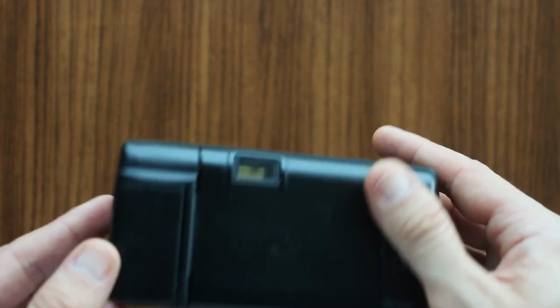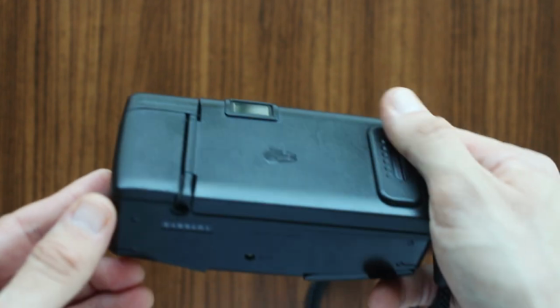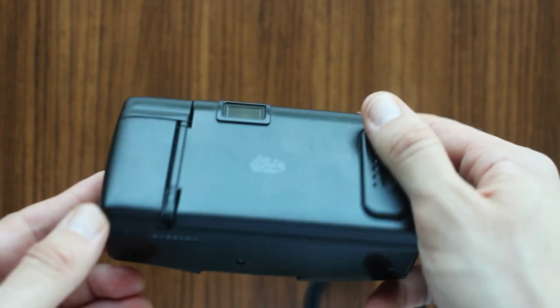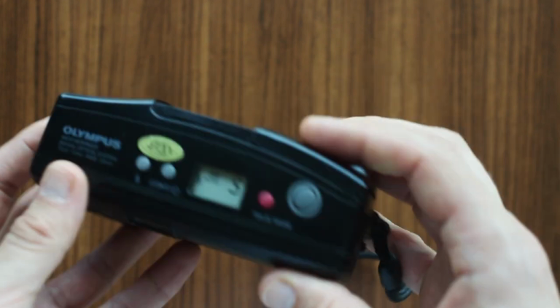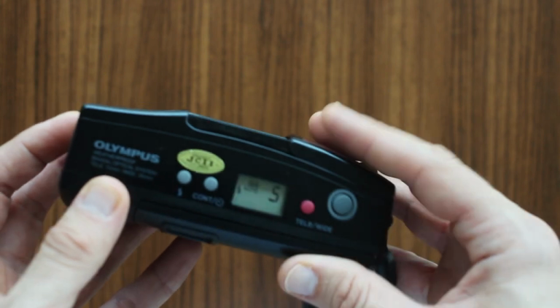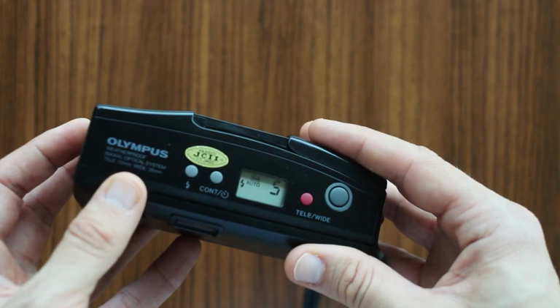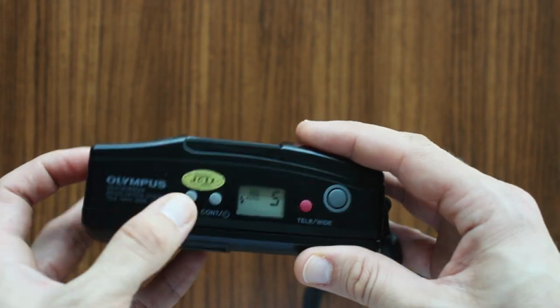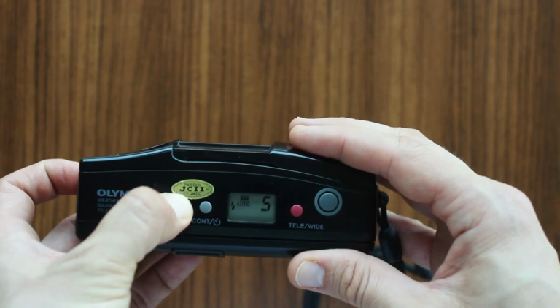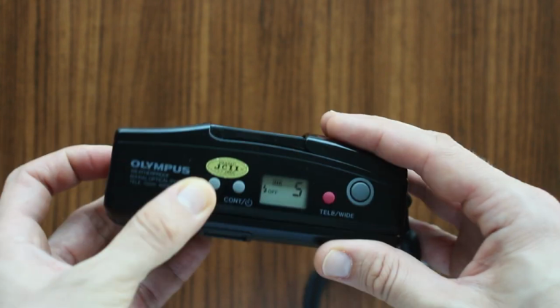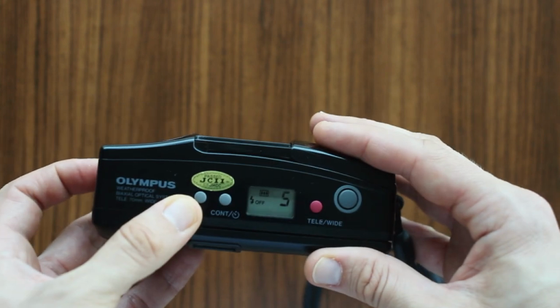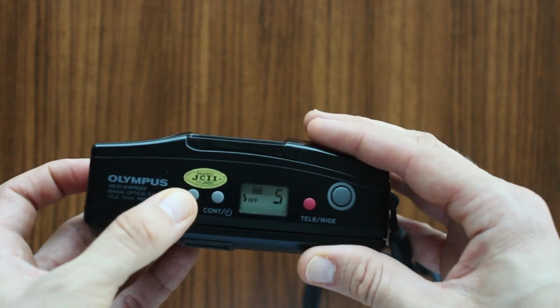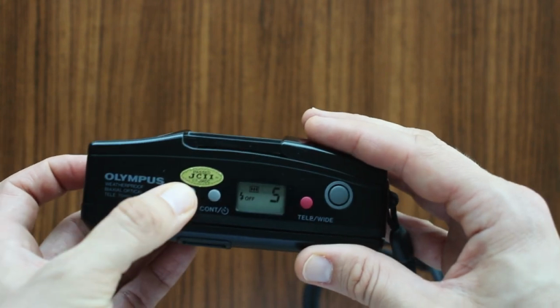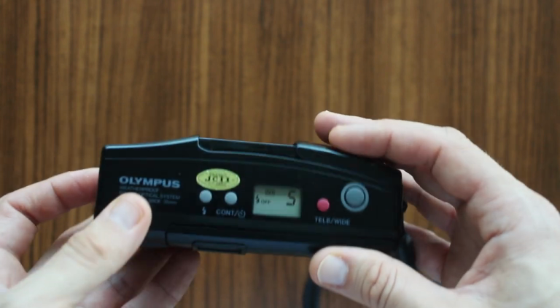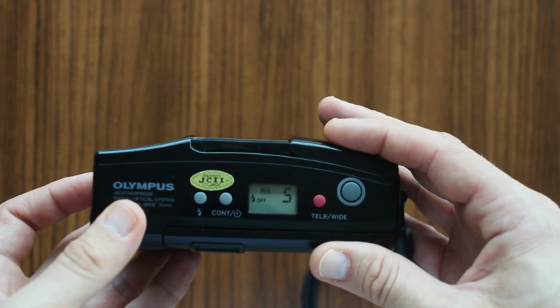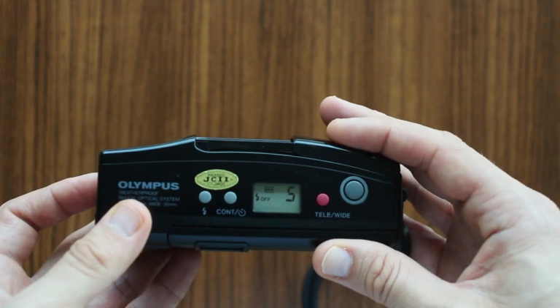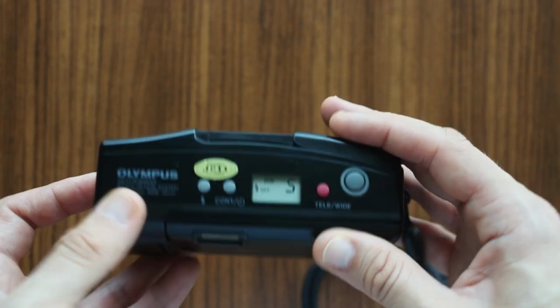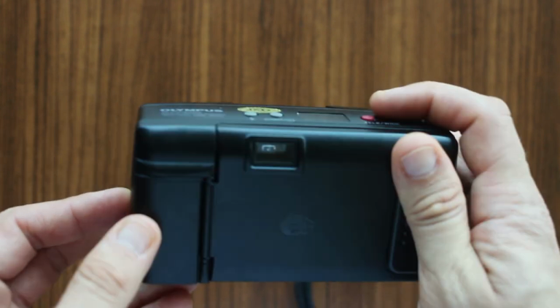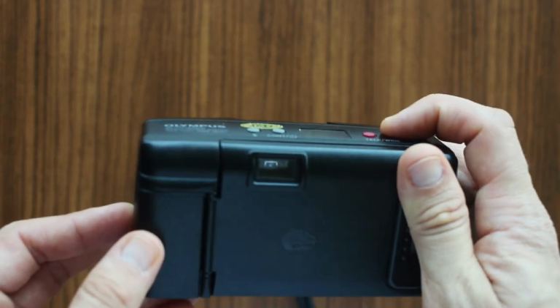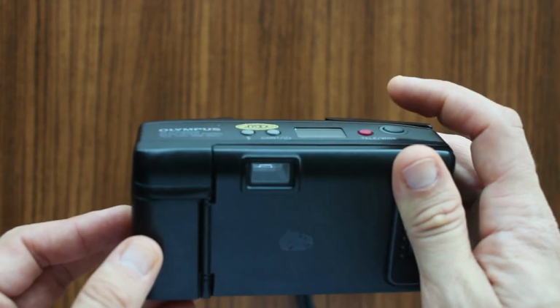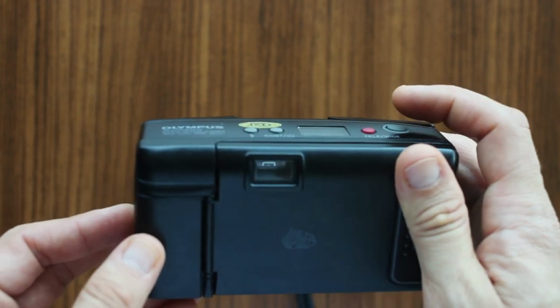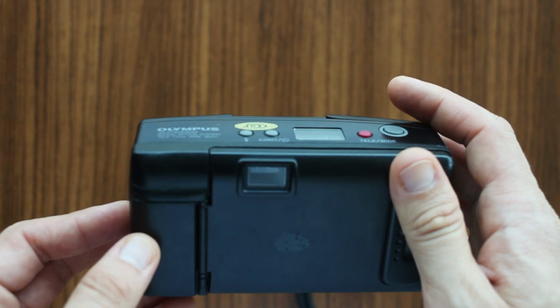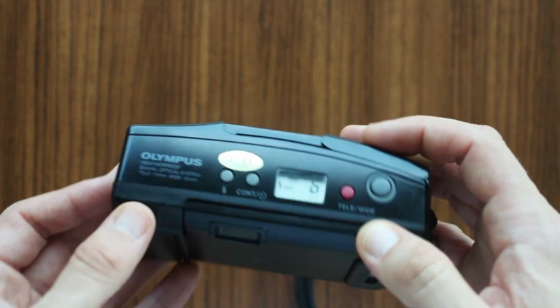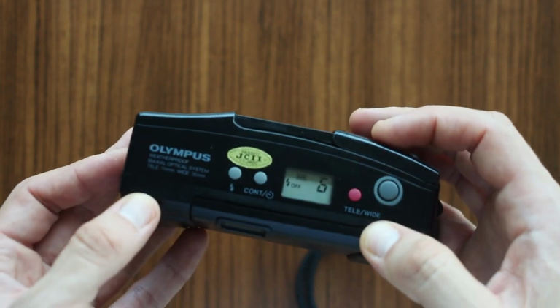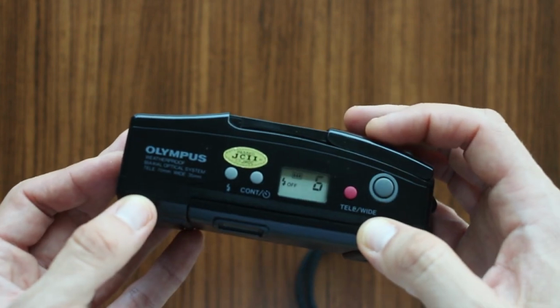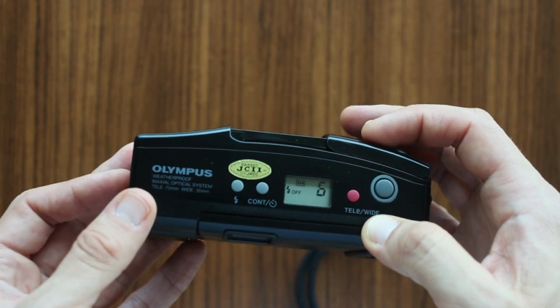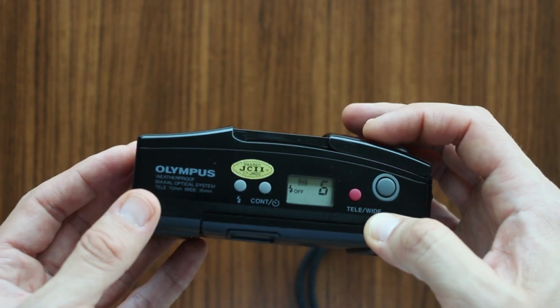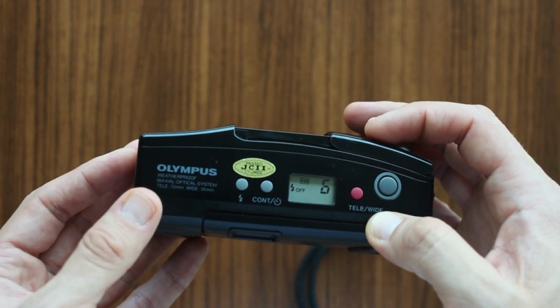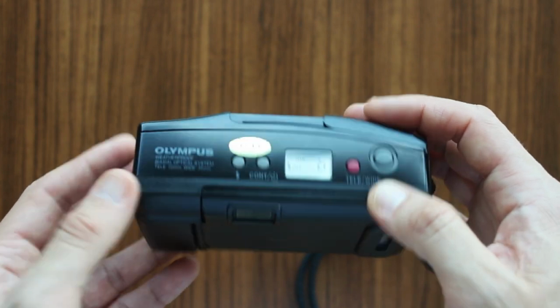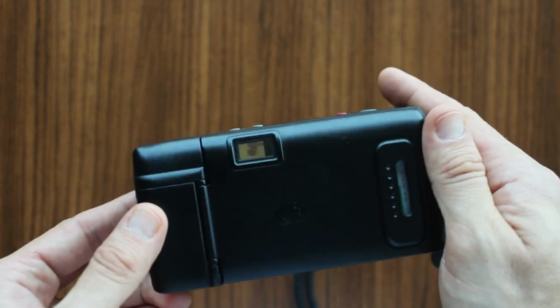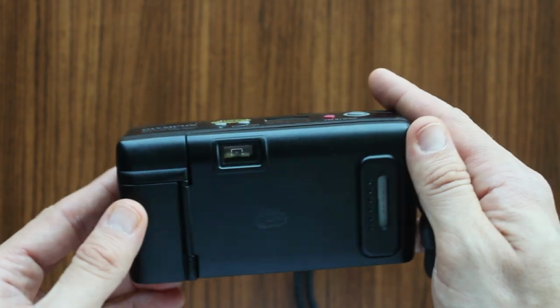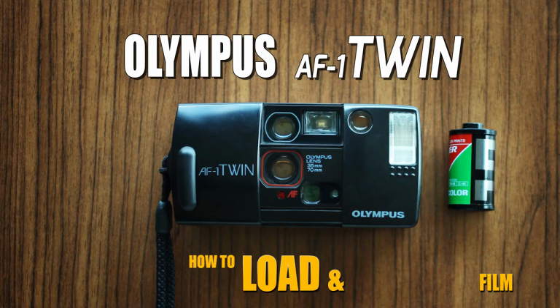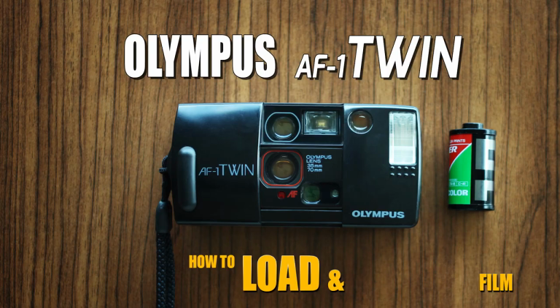Pour it. Pour the pot in a pot. Pour the pot.